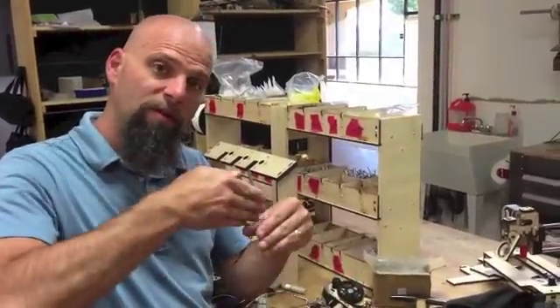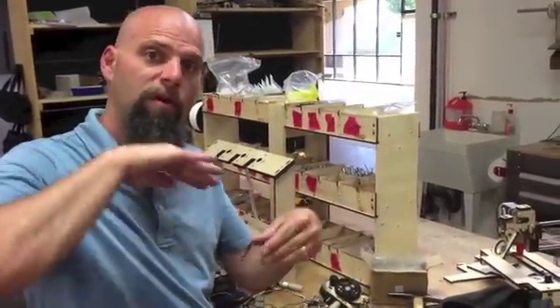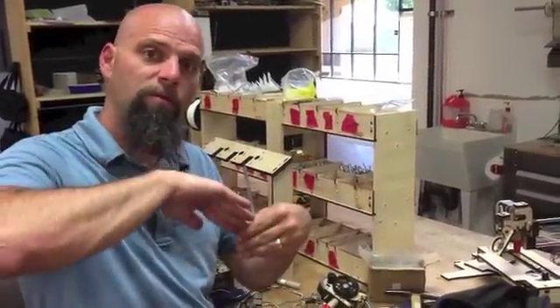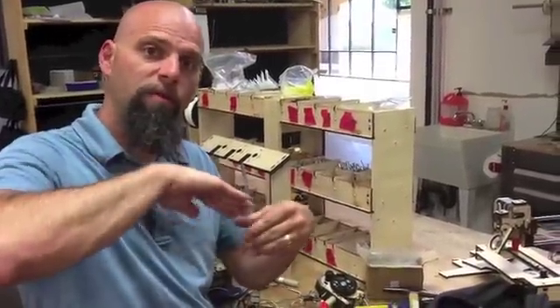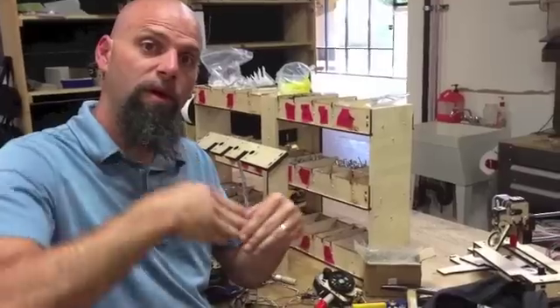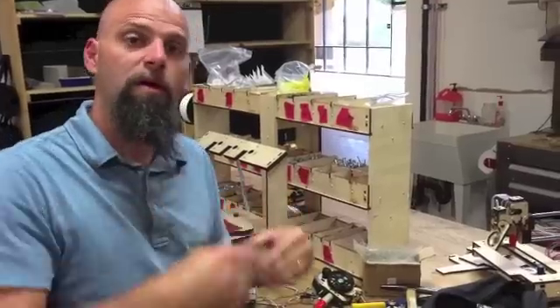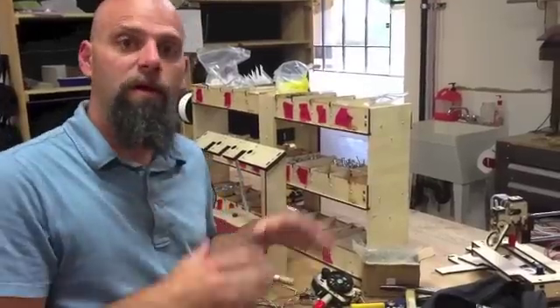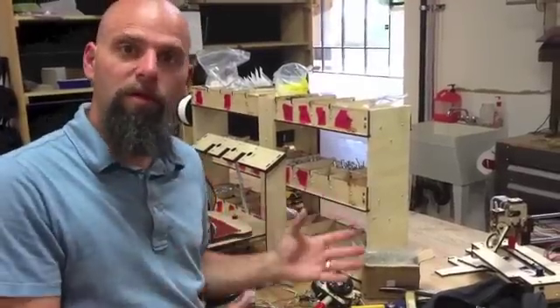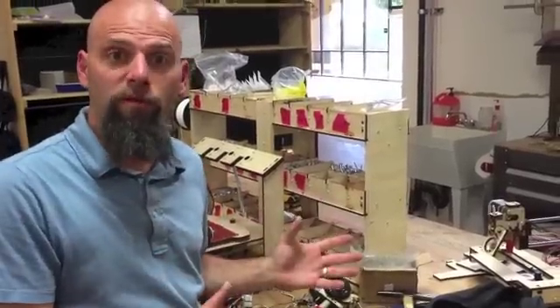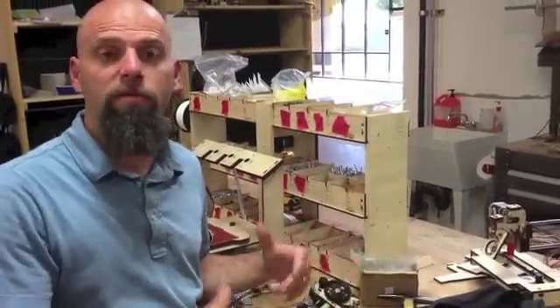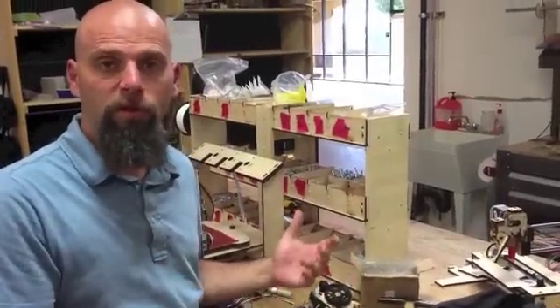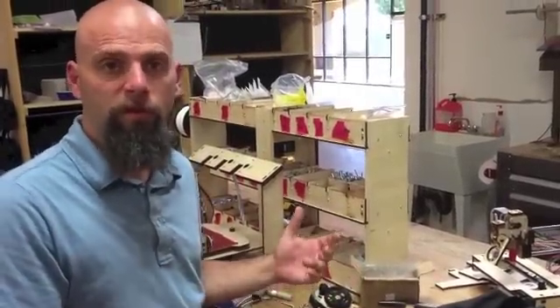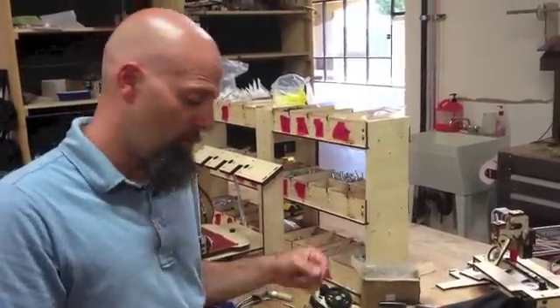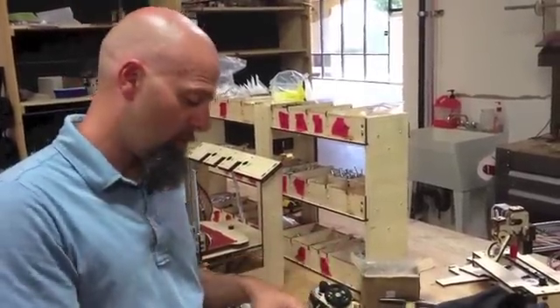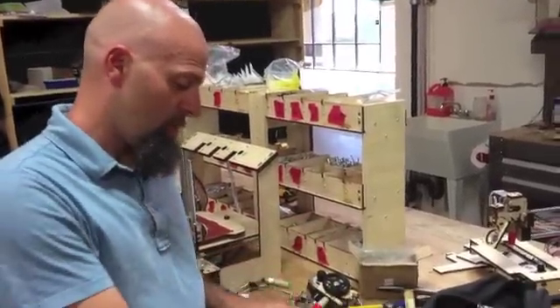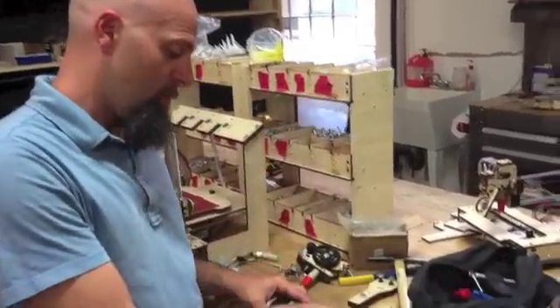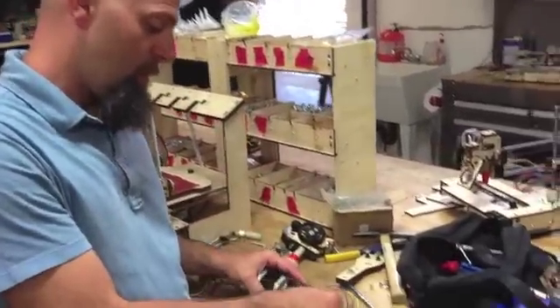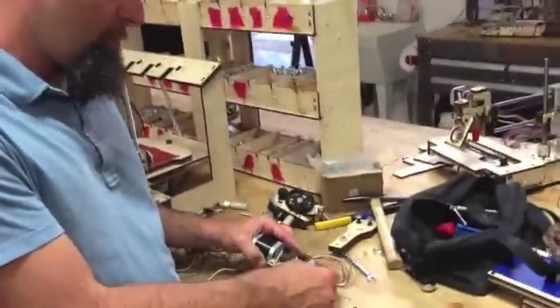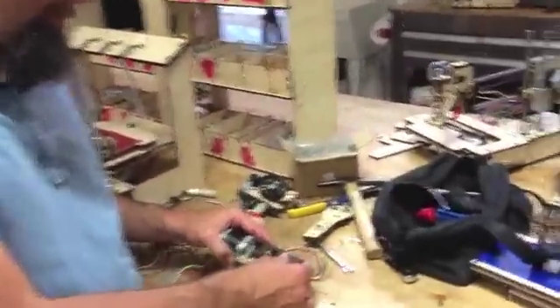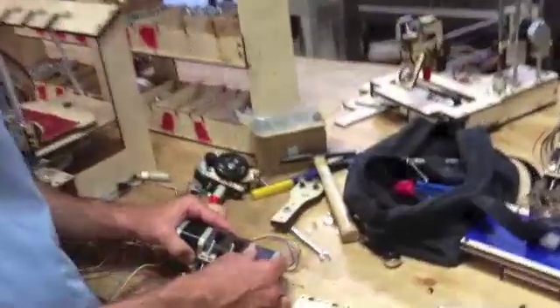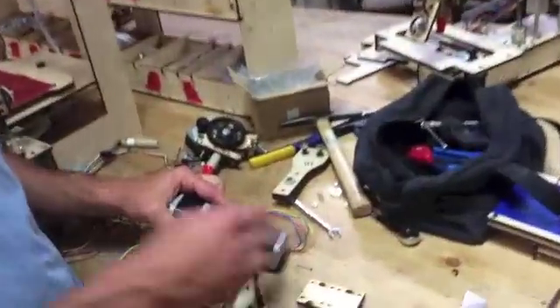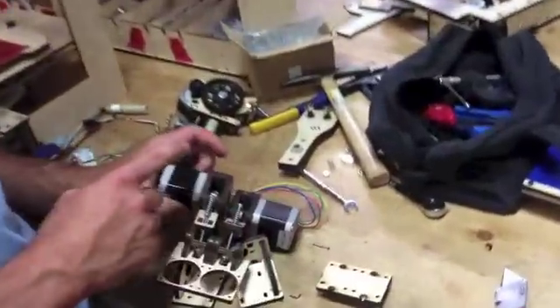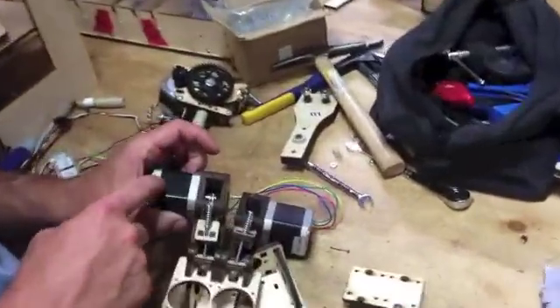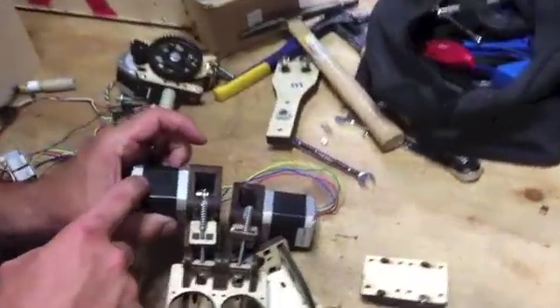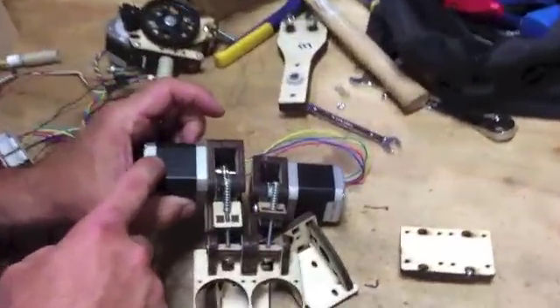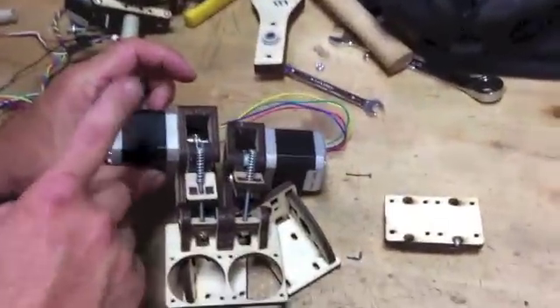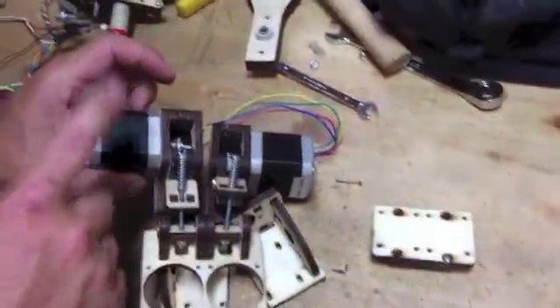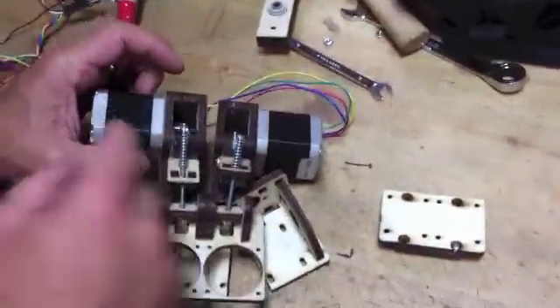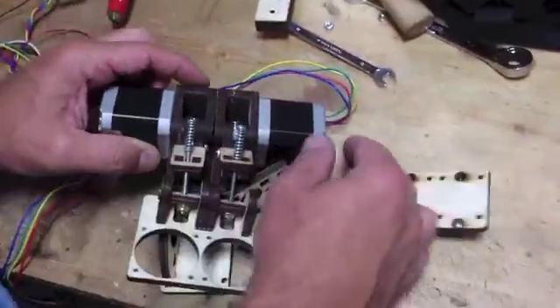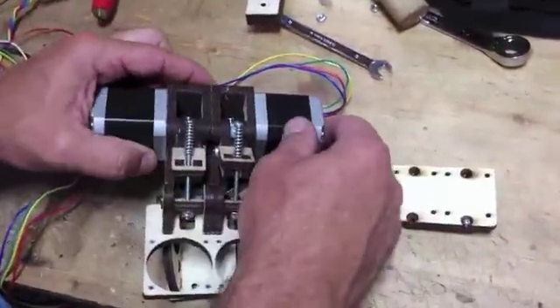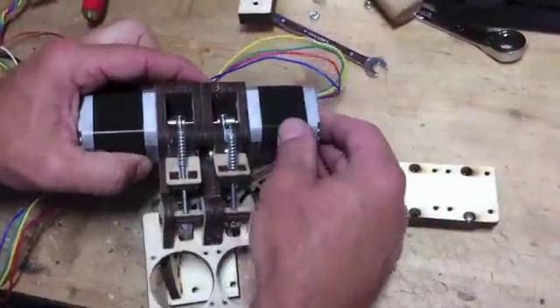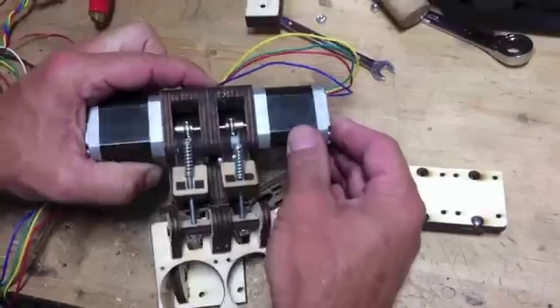That little trick where you flip the plug can be the quick fix. You can also fix it in firmware. The Junior V2 has the motor on this side, so it's totally mirrored.